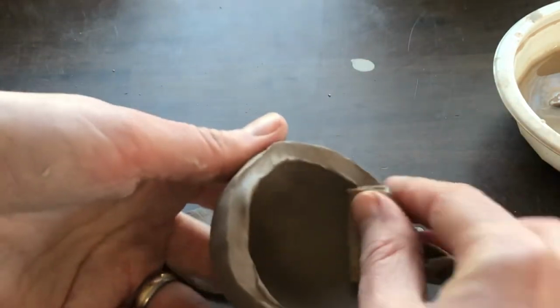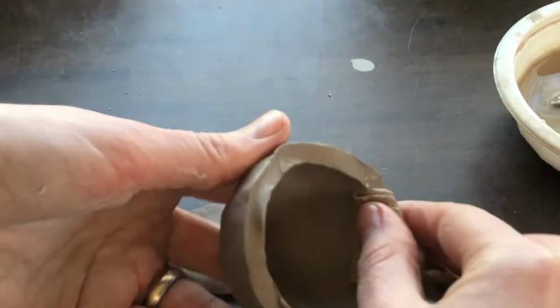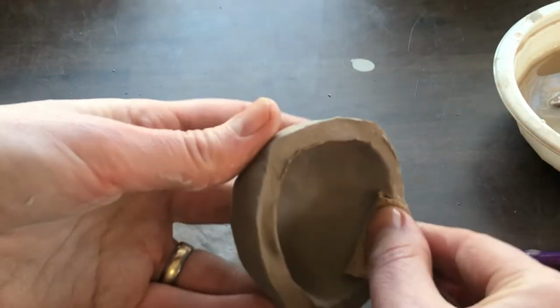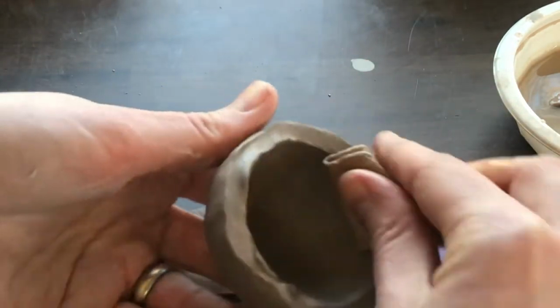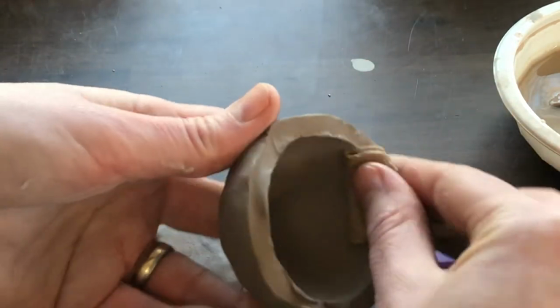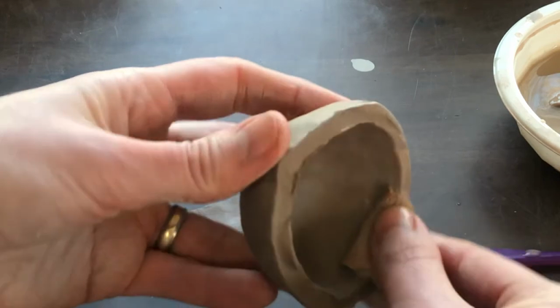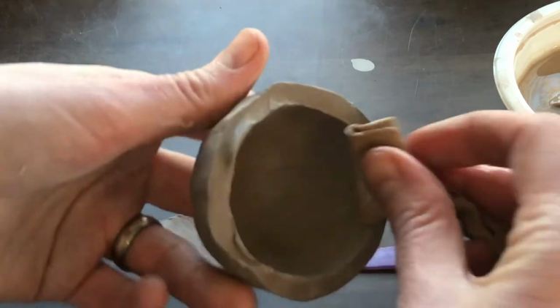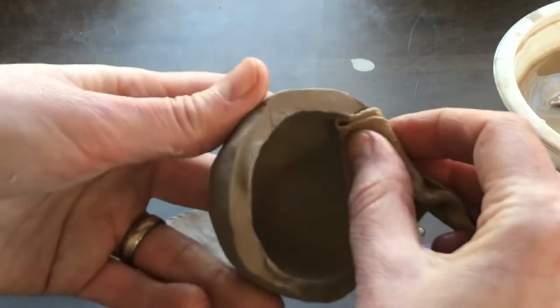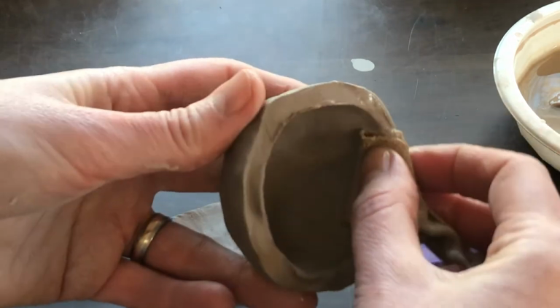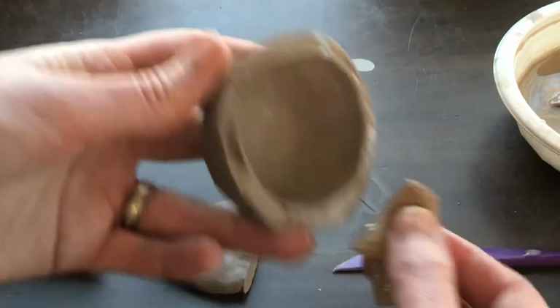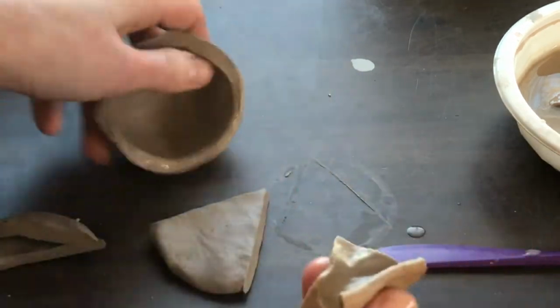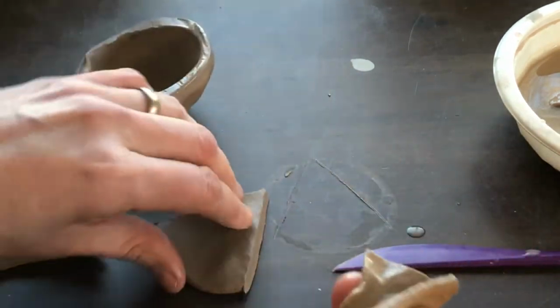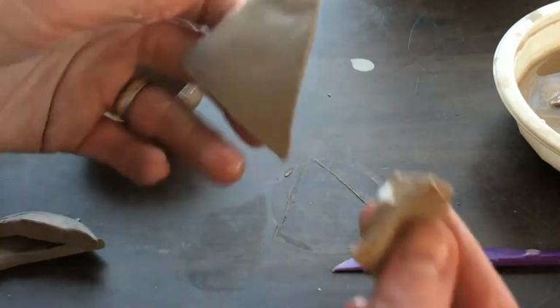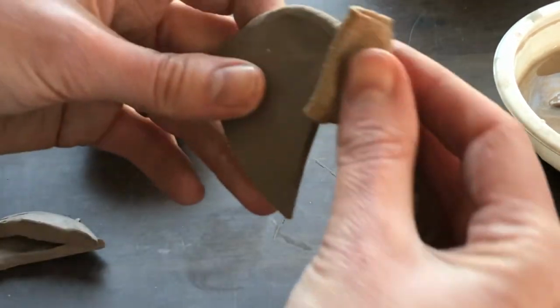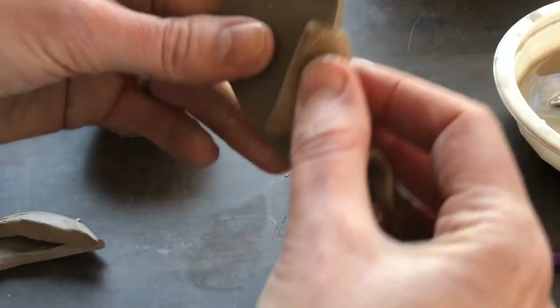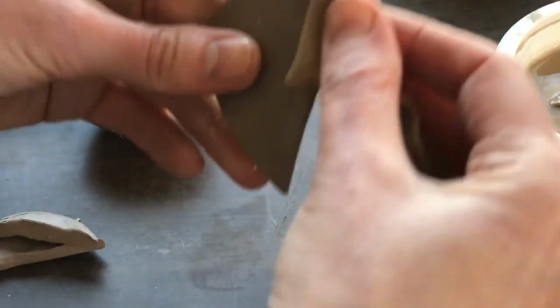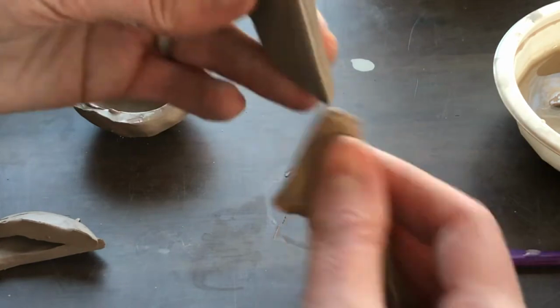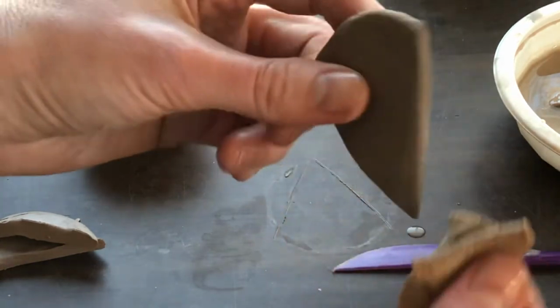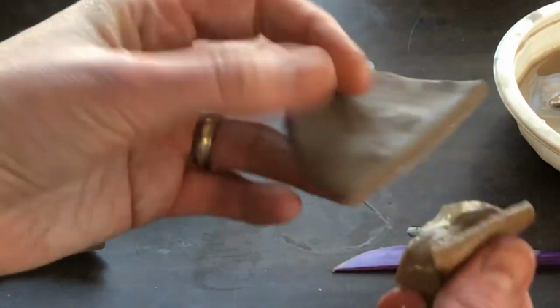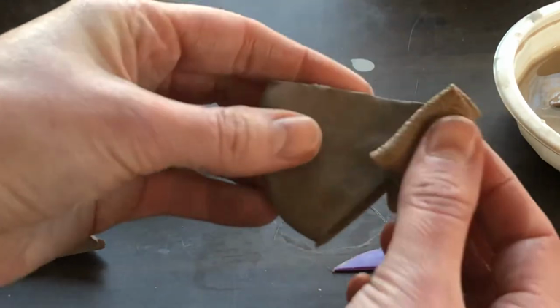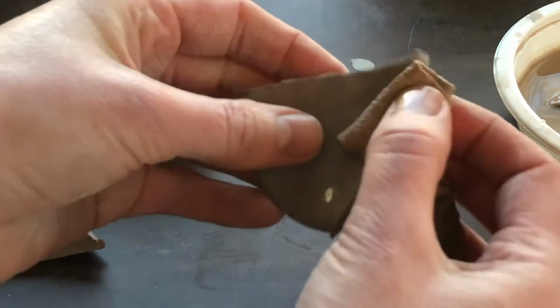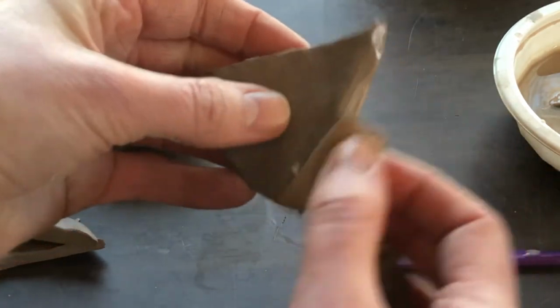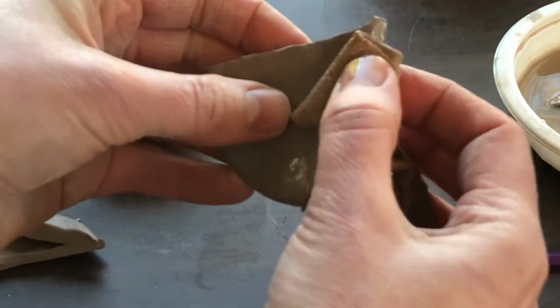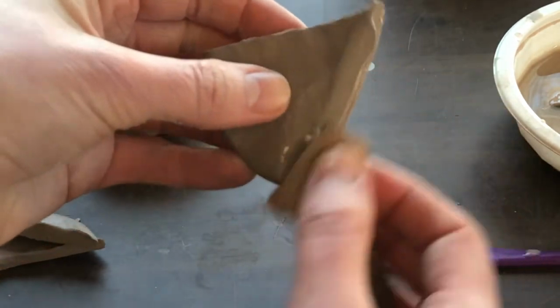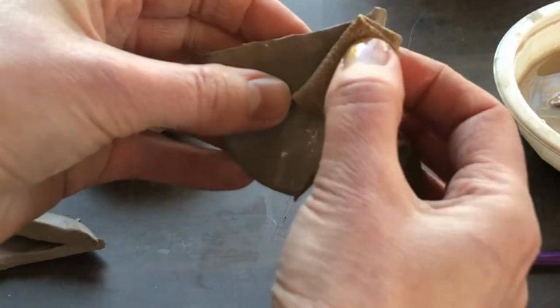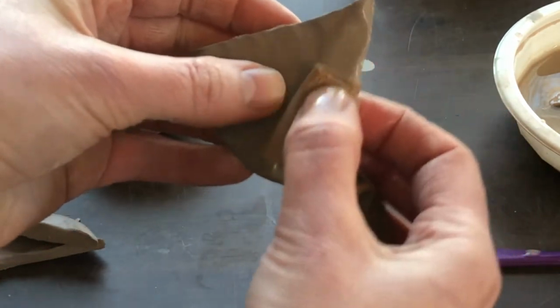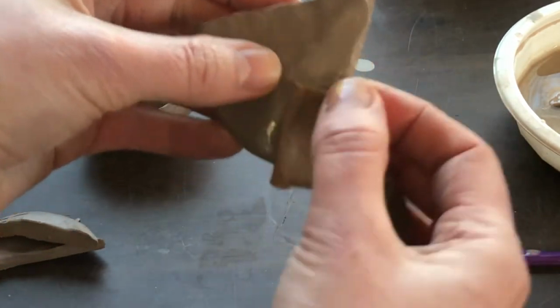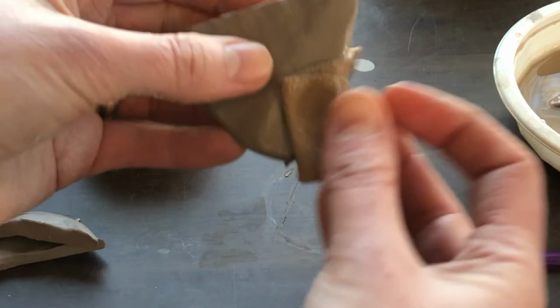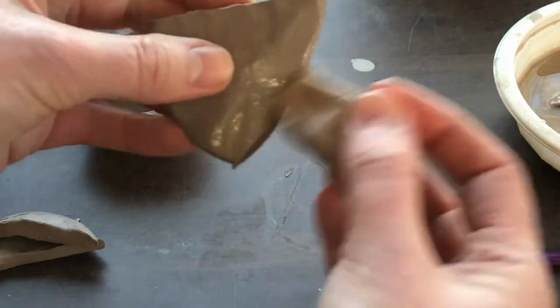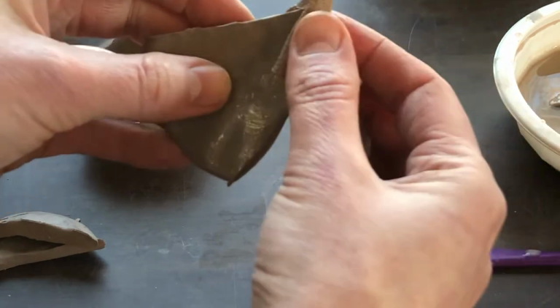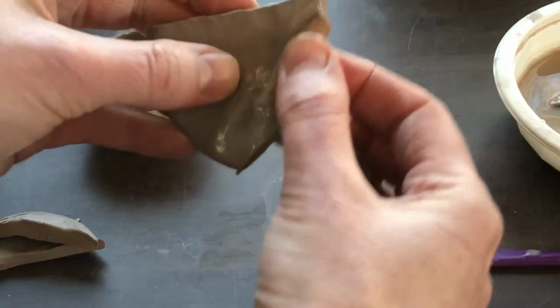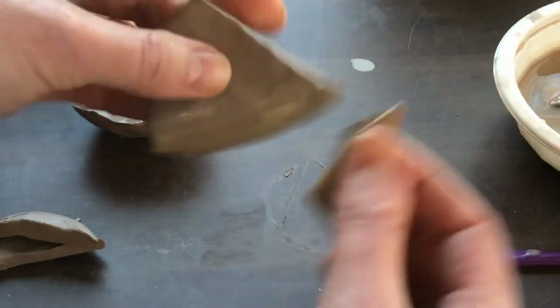Then I'm going to squeeze with my fingers. Depending on how hard I squeeze this edge, I can simply round it a little bit, or I can really thin it out. I'm squeezing my fingertips together as I run my fingers down this edge.